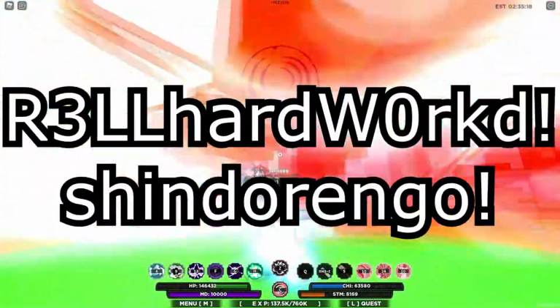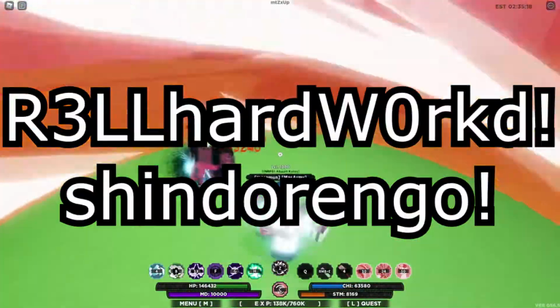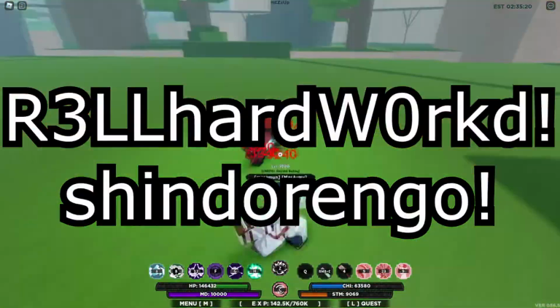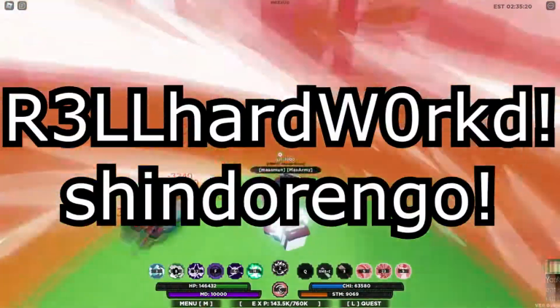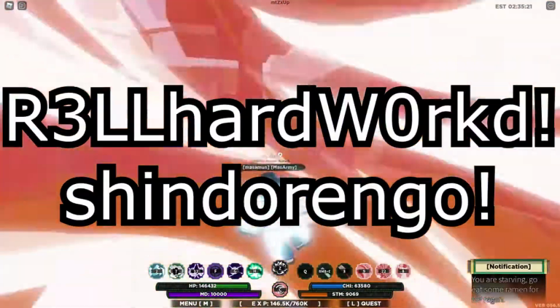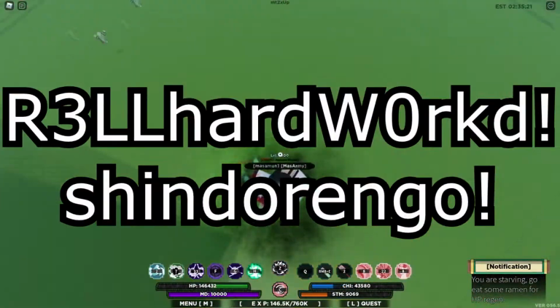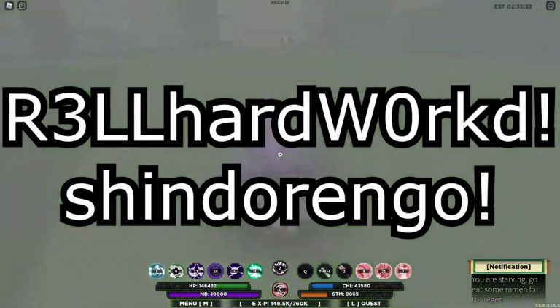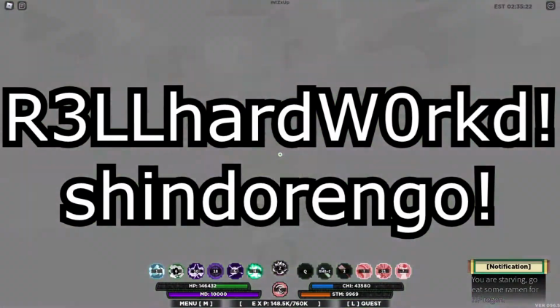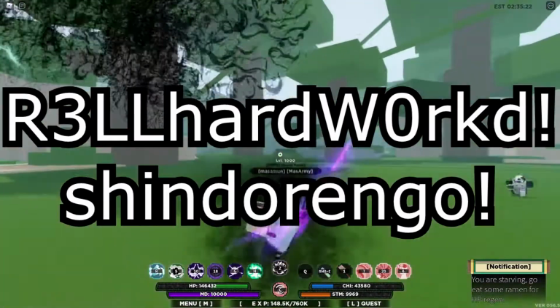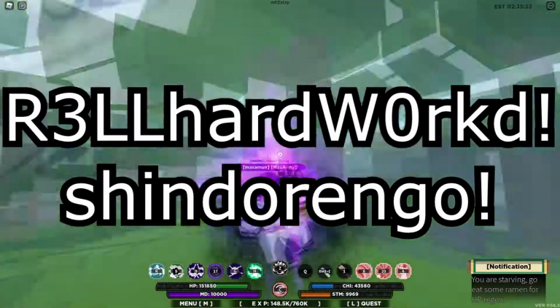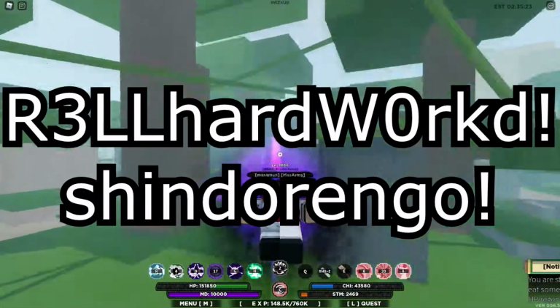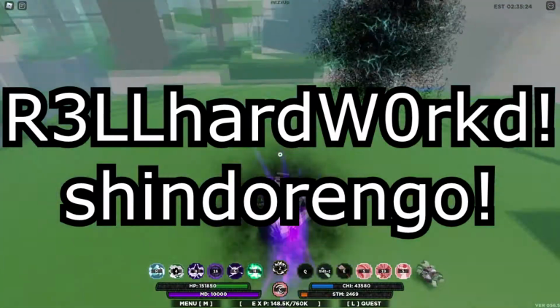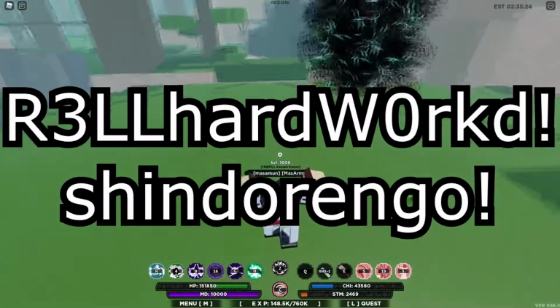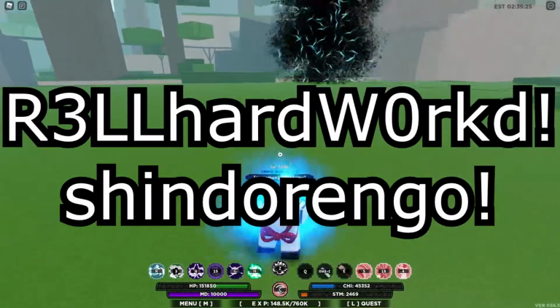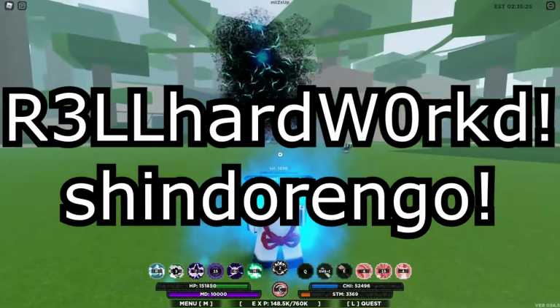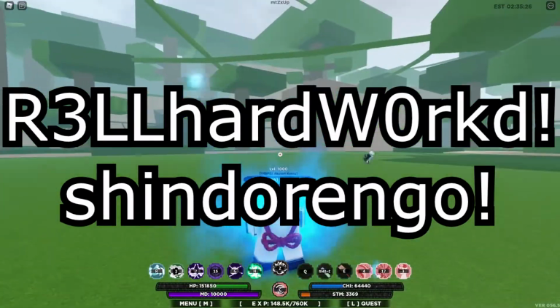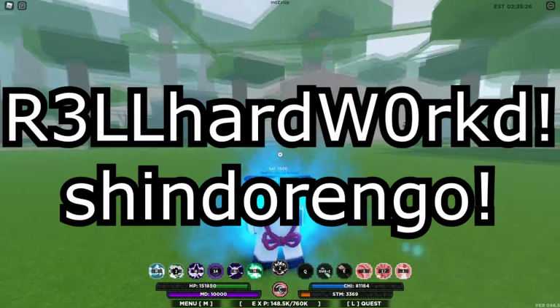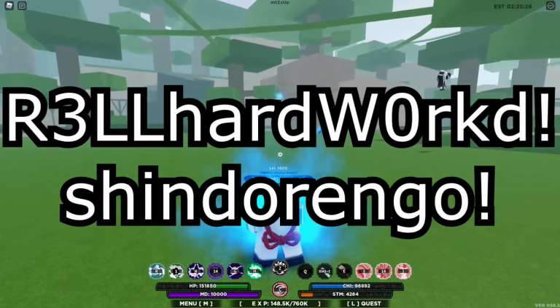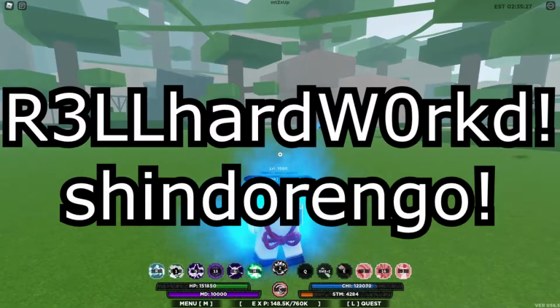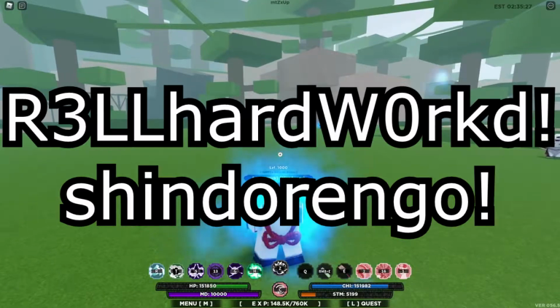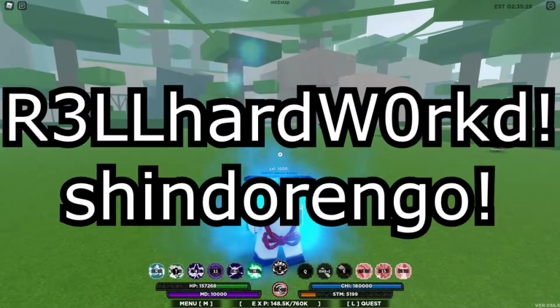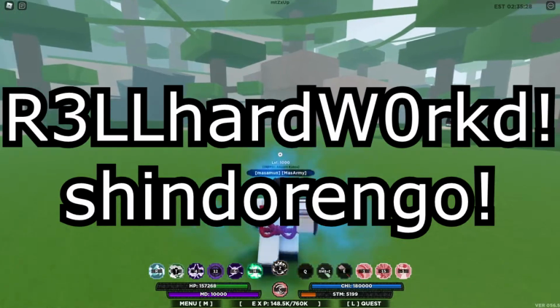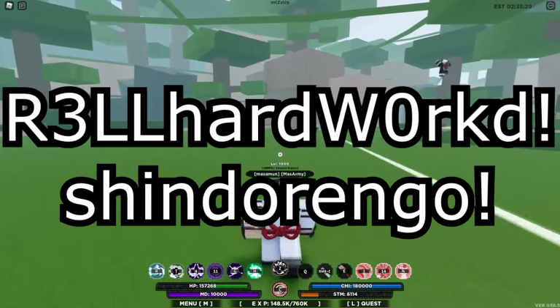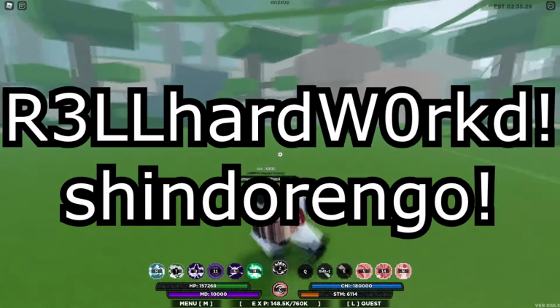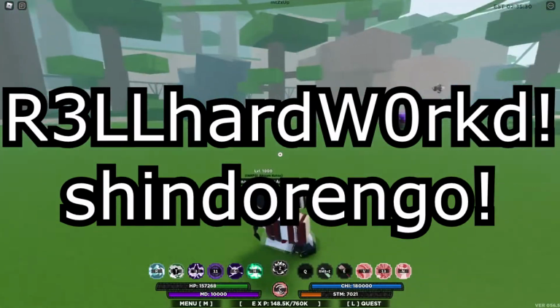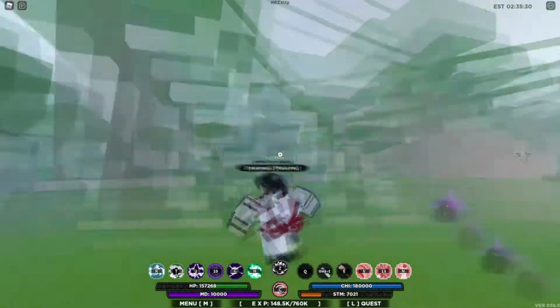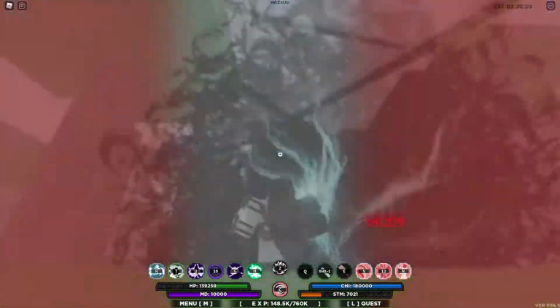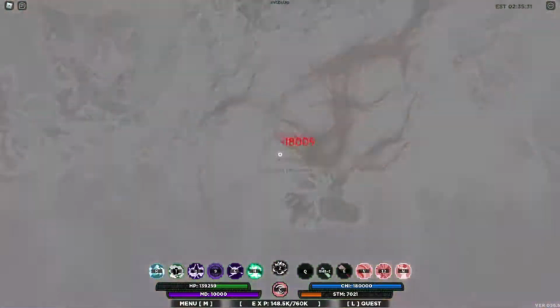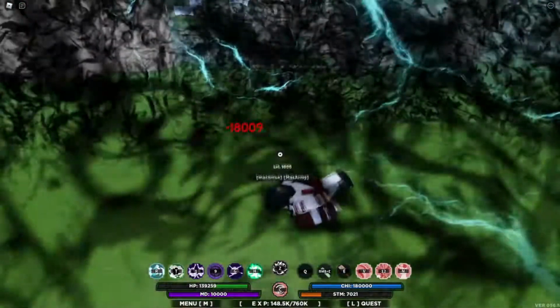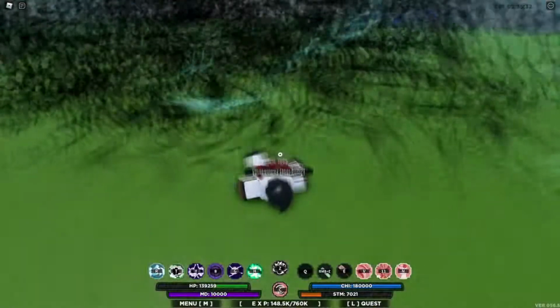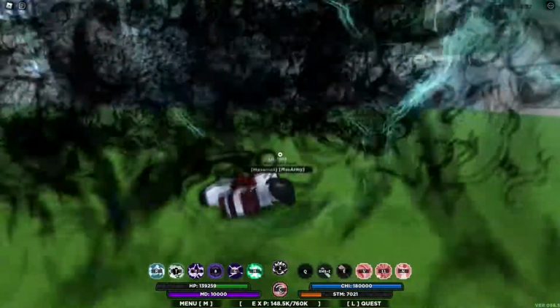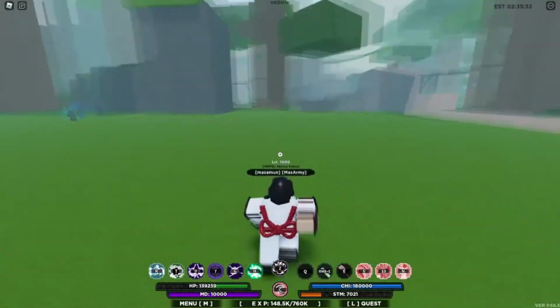Here are the codes for today's video — use them if you haven't already. They're on the screen now; if you'd like to copy and paste, I'll put them in the pinned comment down below.